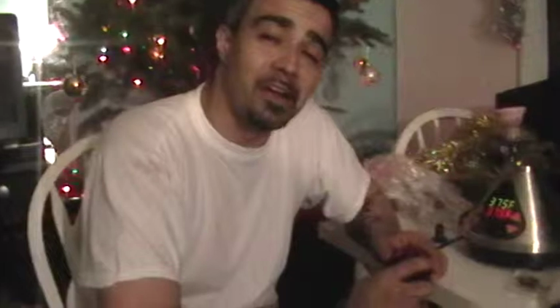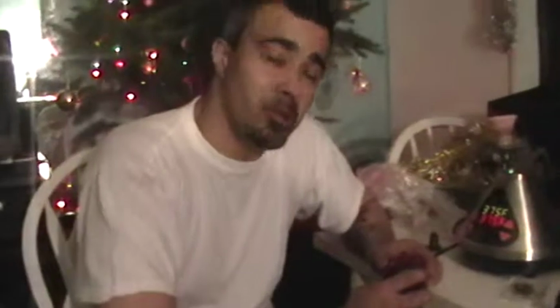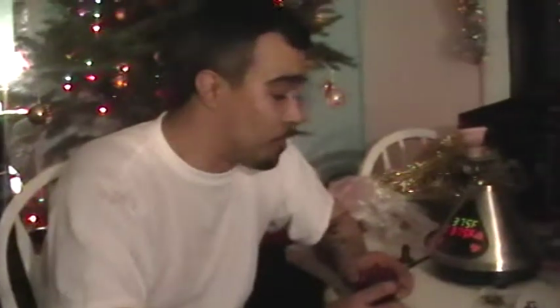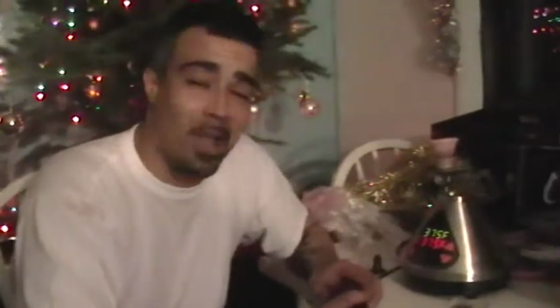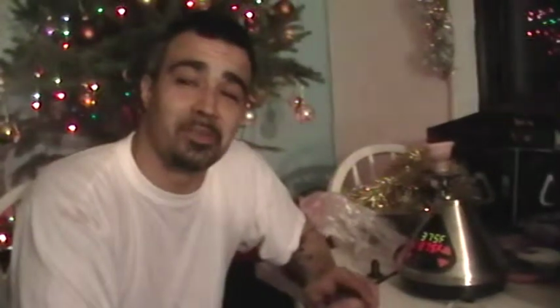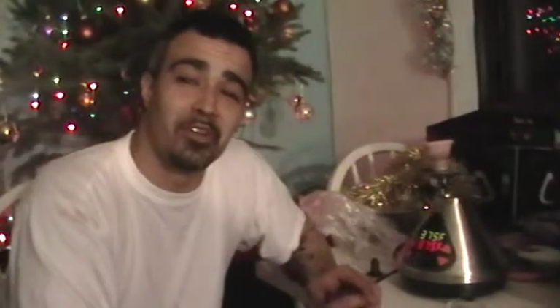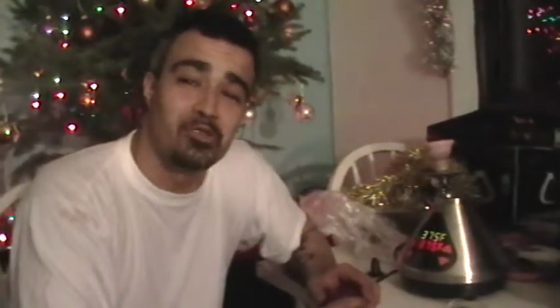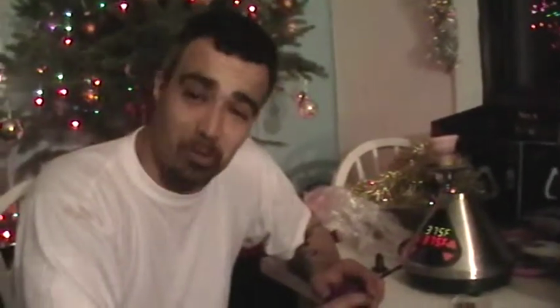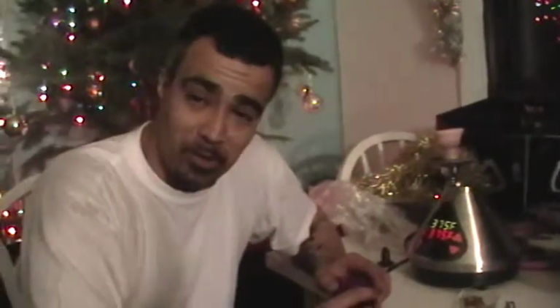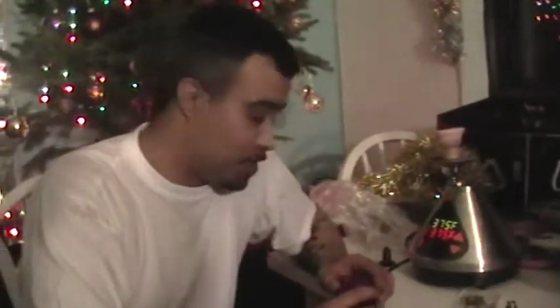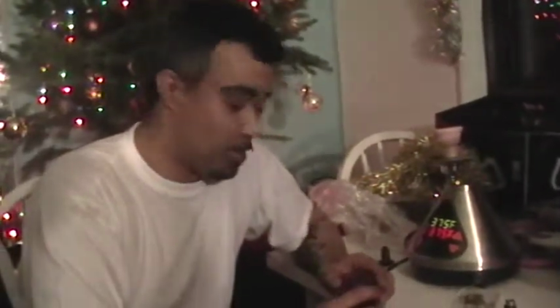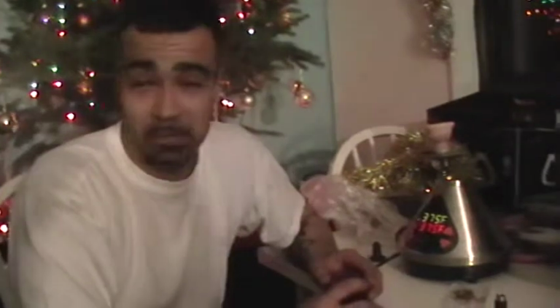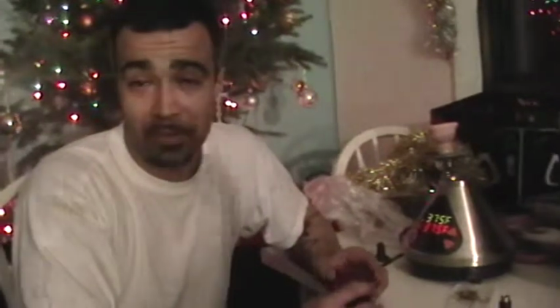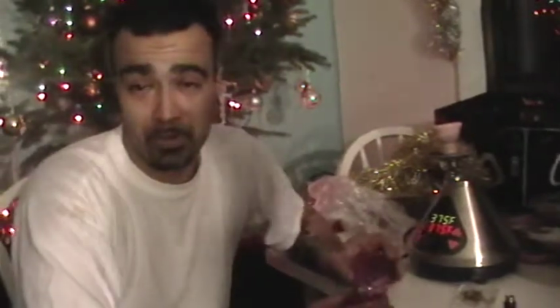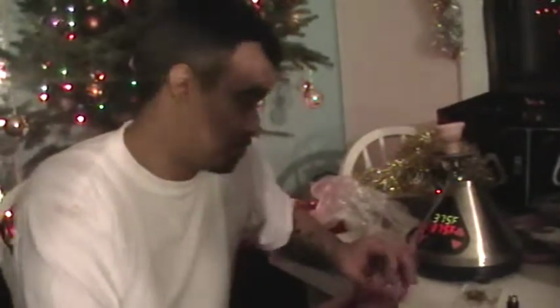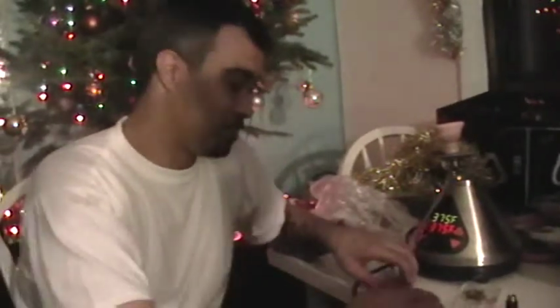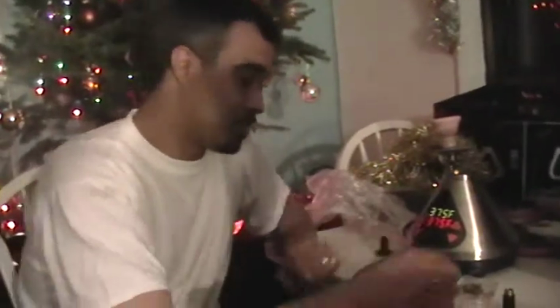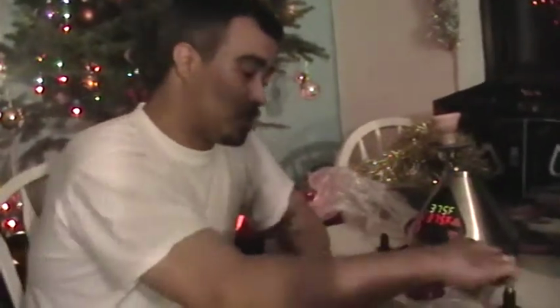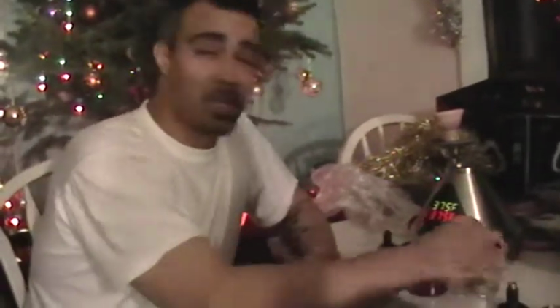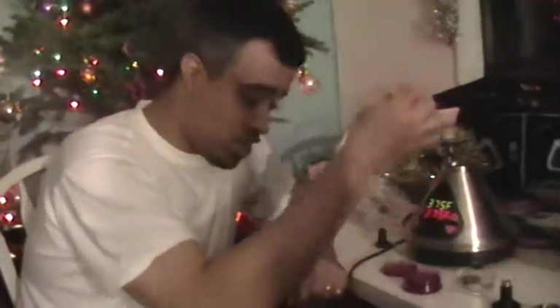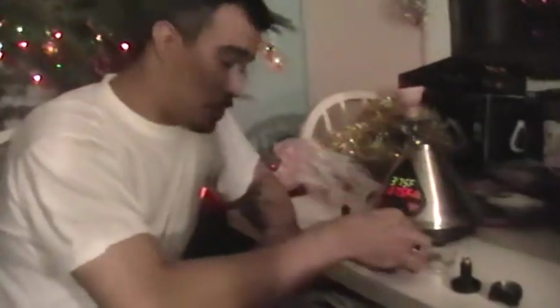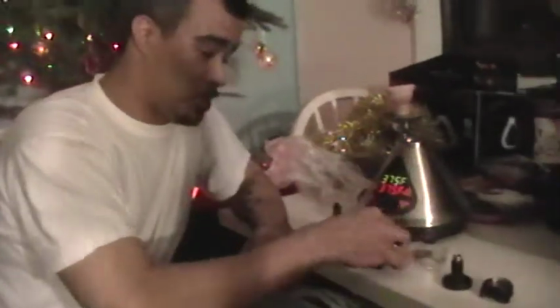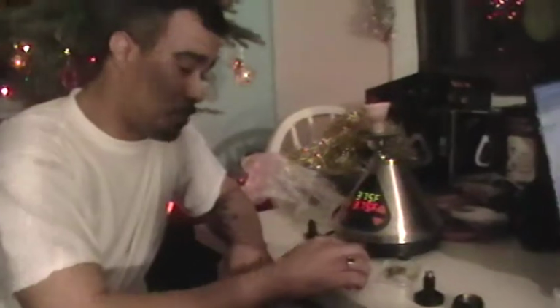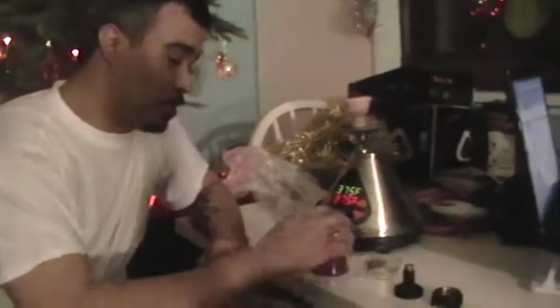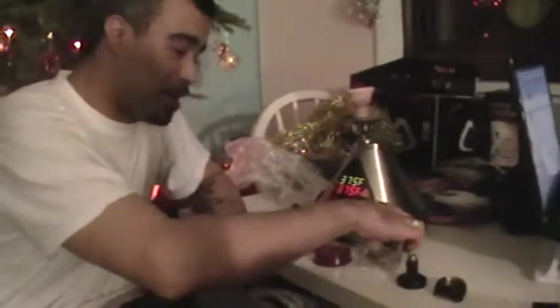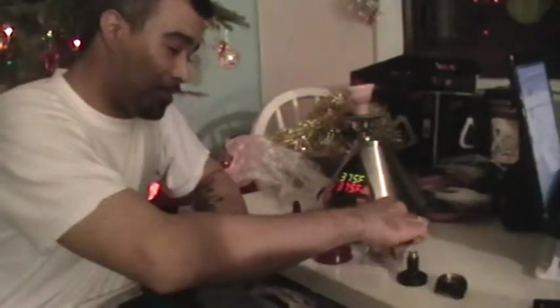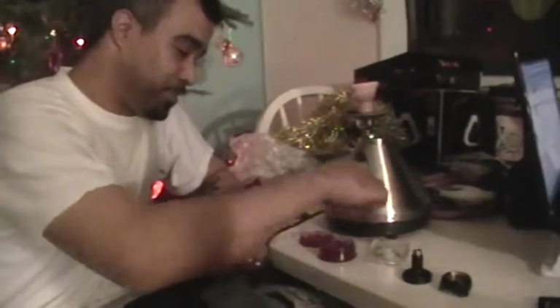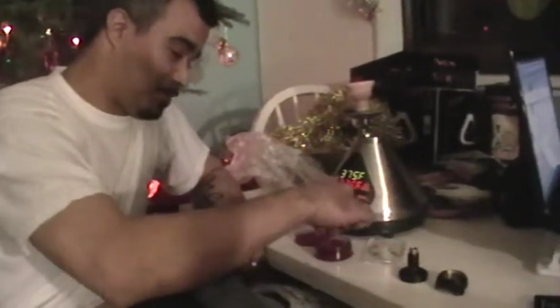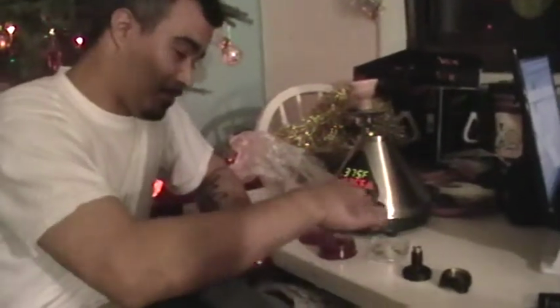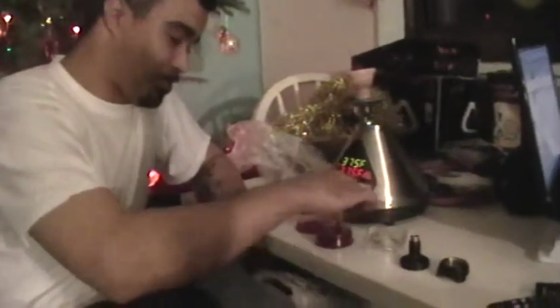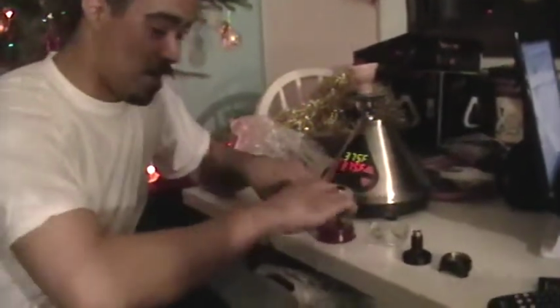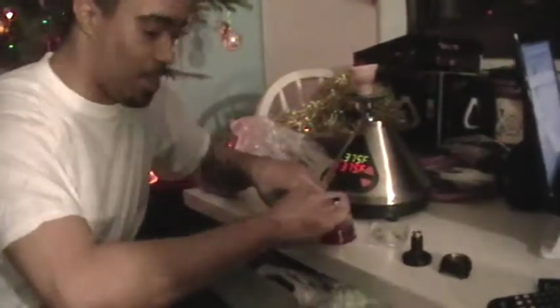Here we go with the vaporizer. Give a little instructional video here. For those of y'all that don't know, take your herbs, put it in the grinder, grind it up.